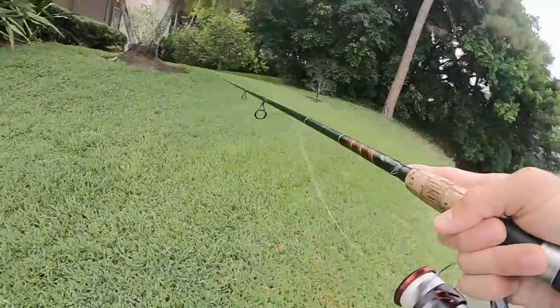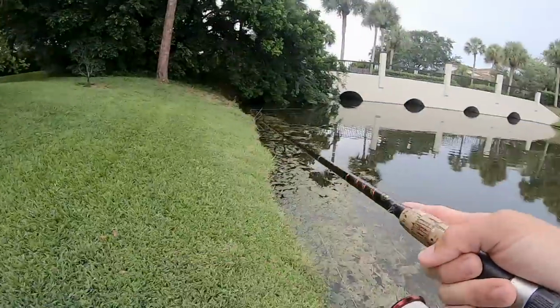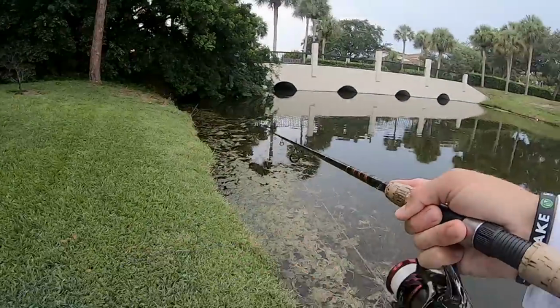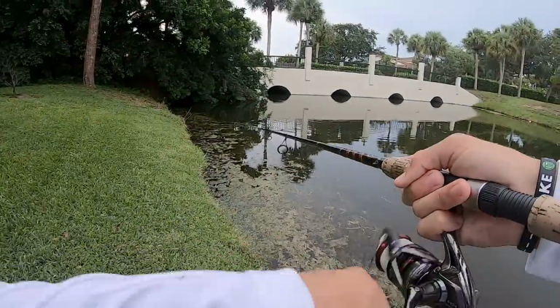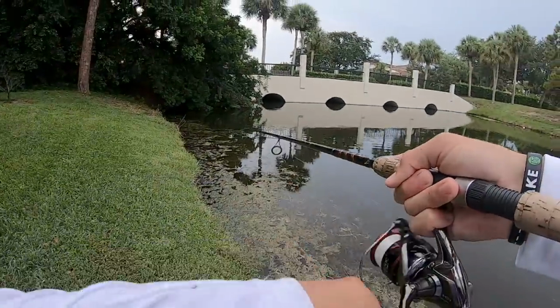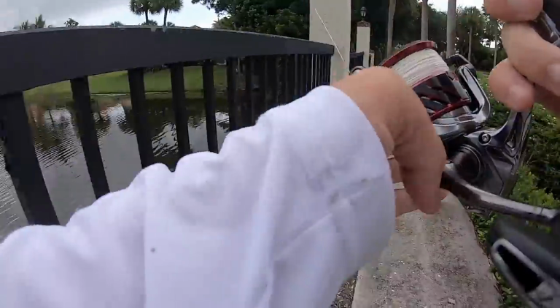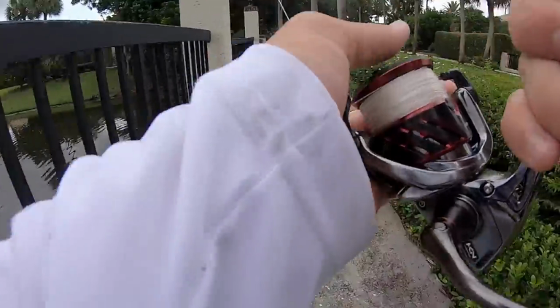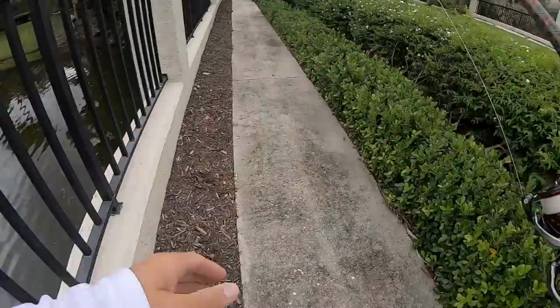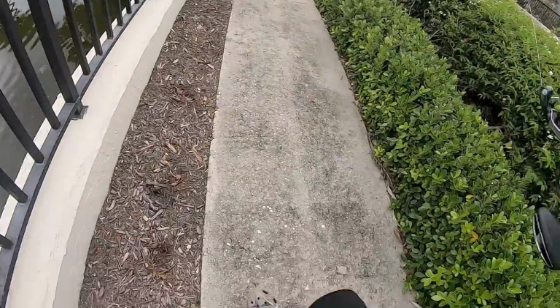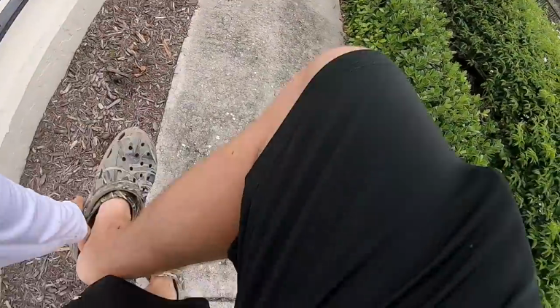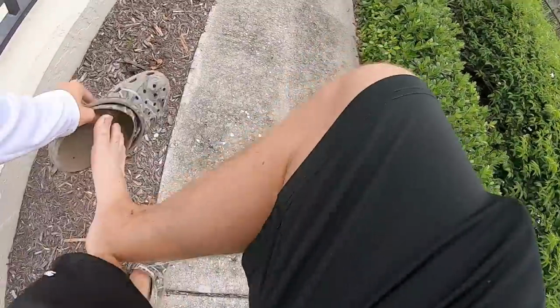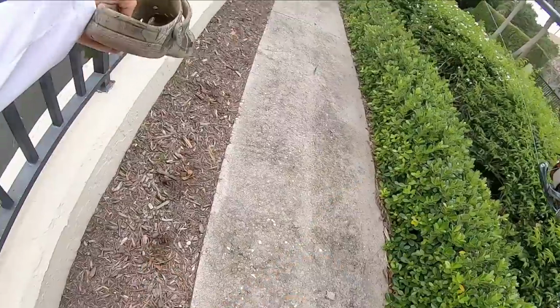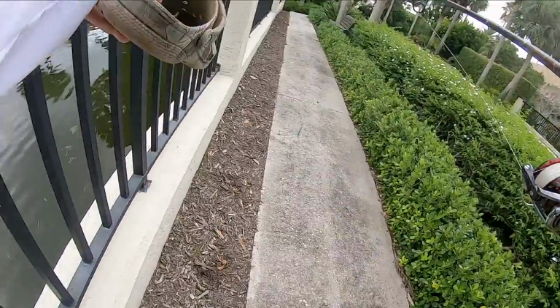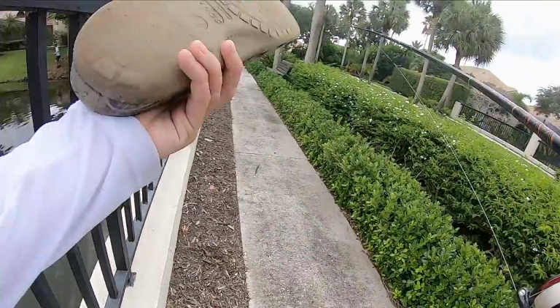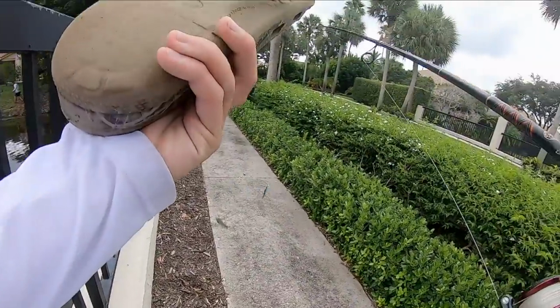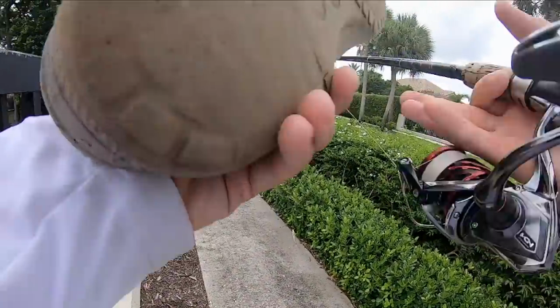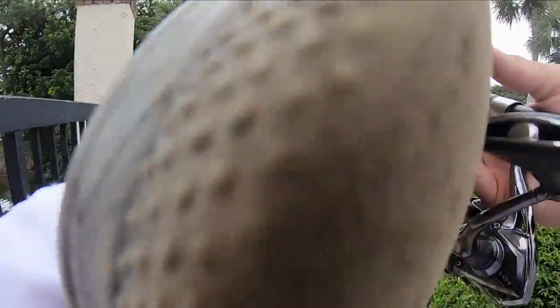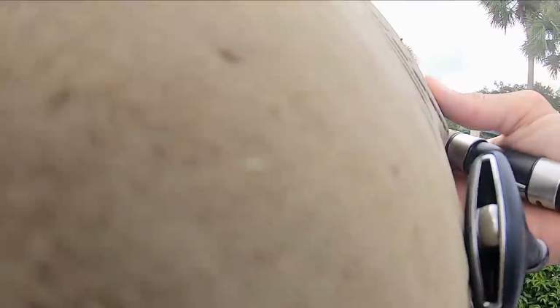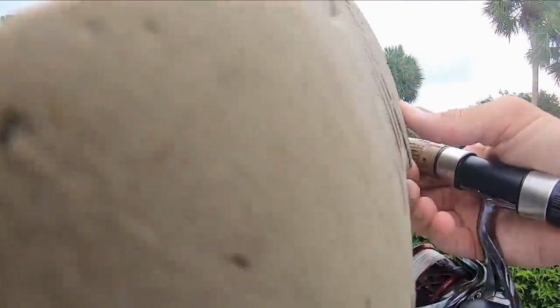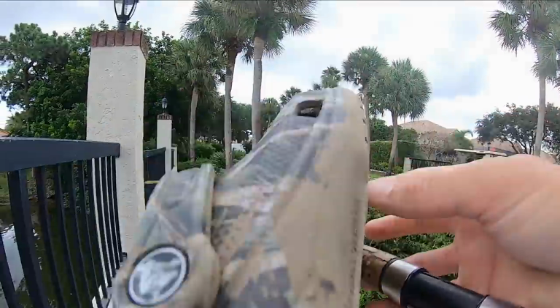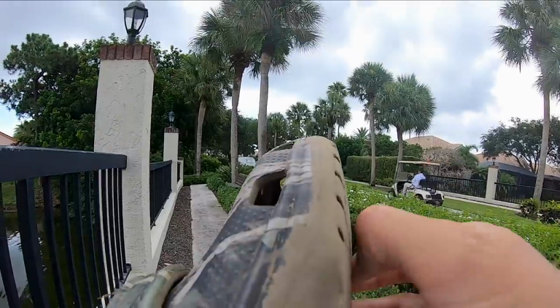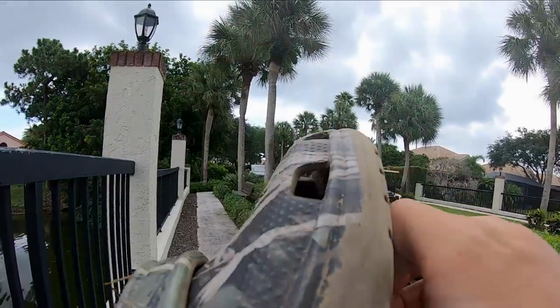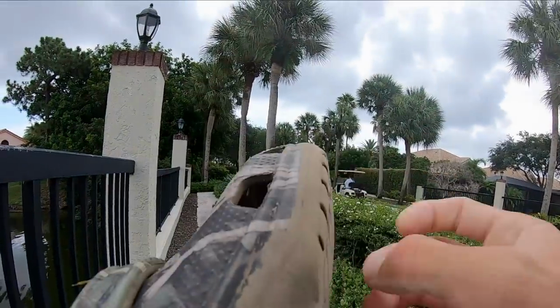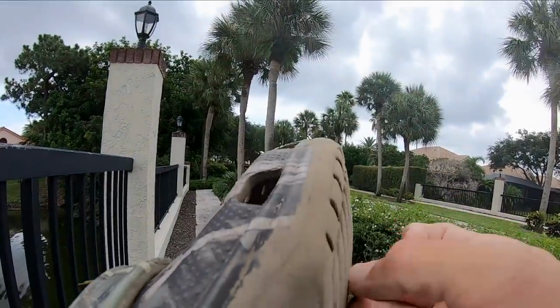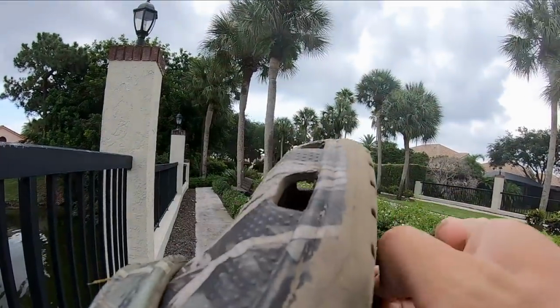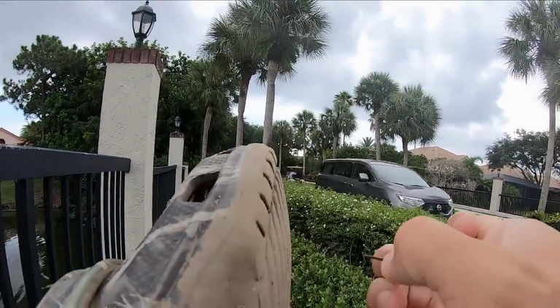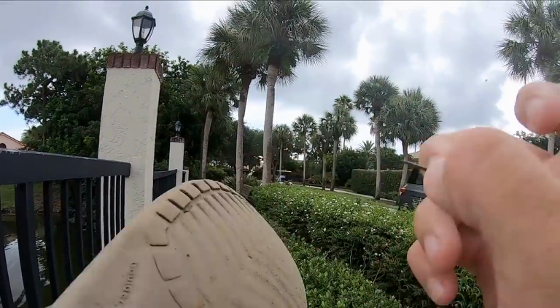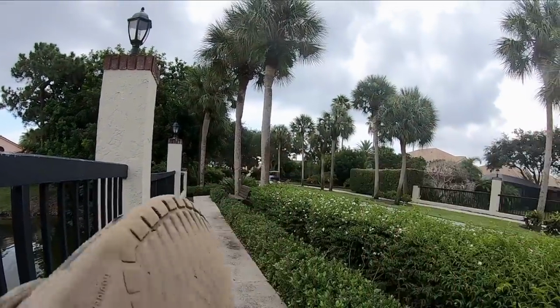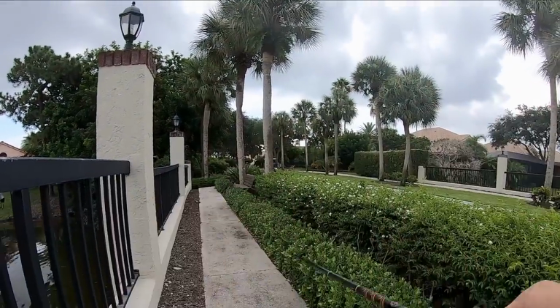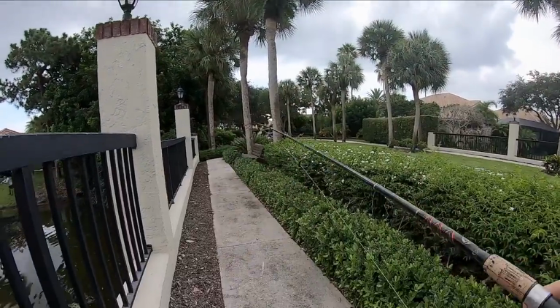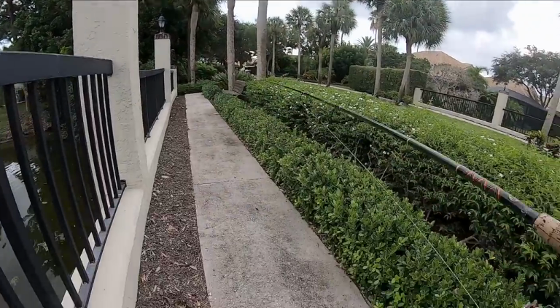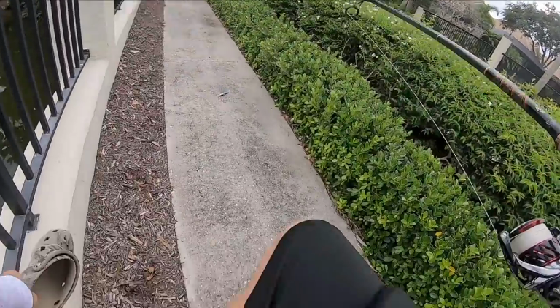Oh, I got thumped! Wow guys, look at this — a piece of mulch just went through my Croc and stabbed me in the foot!